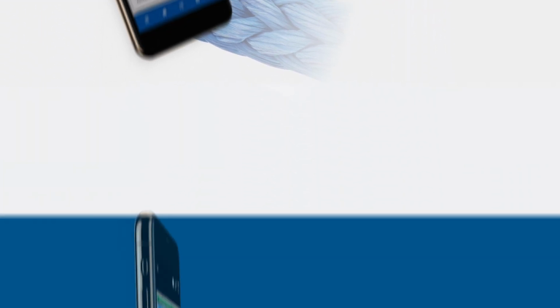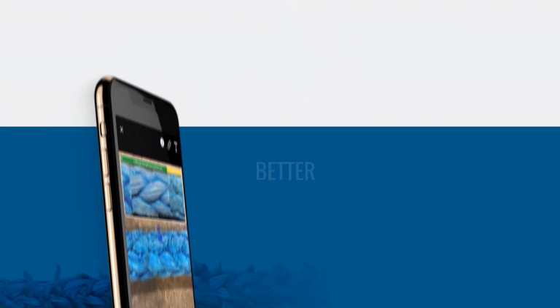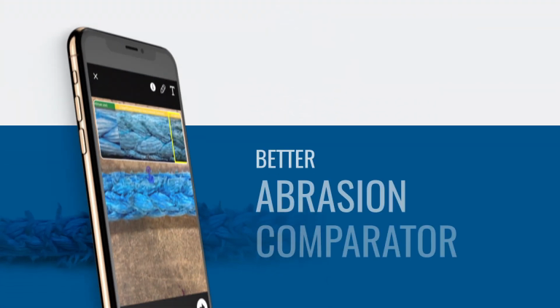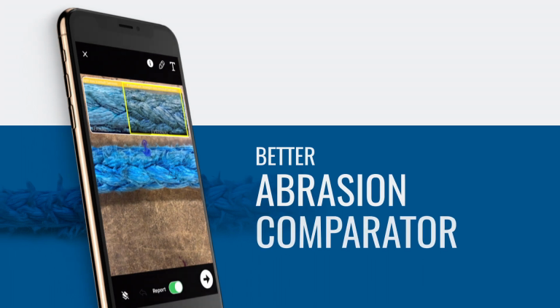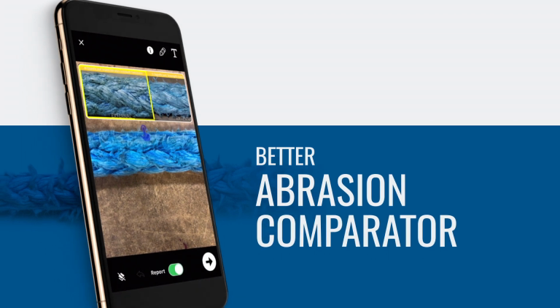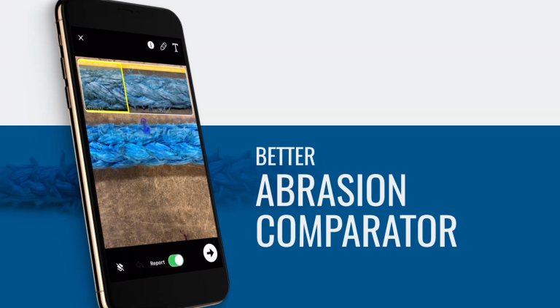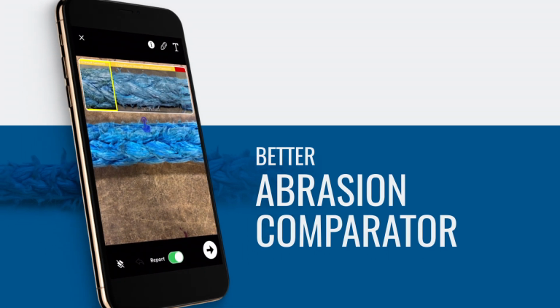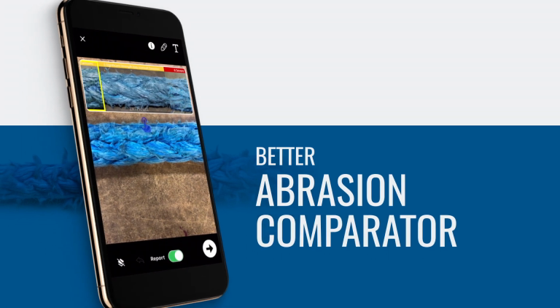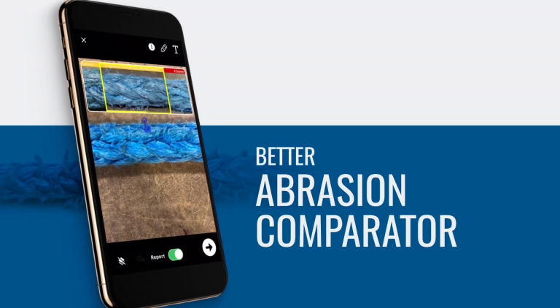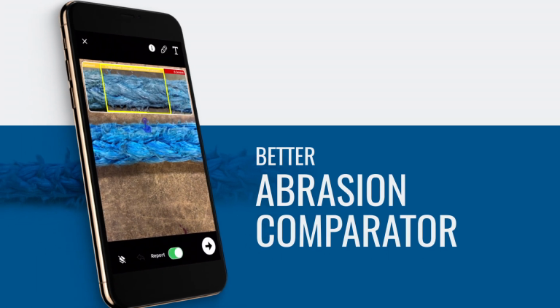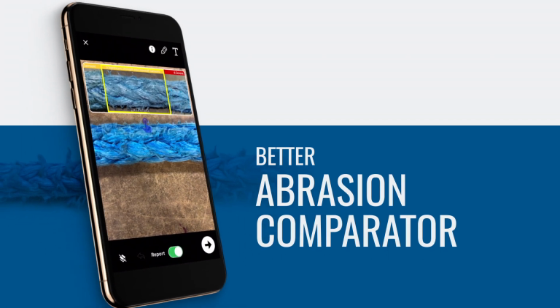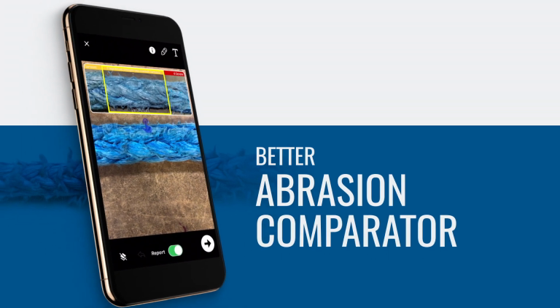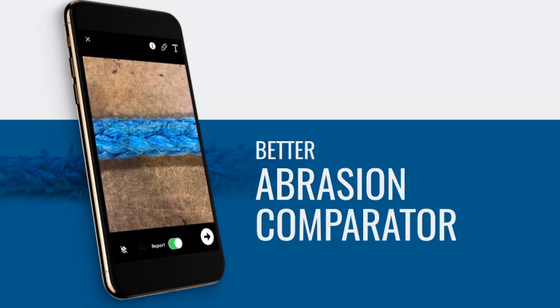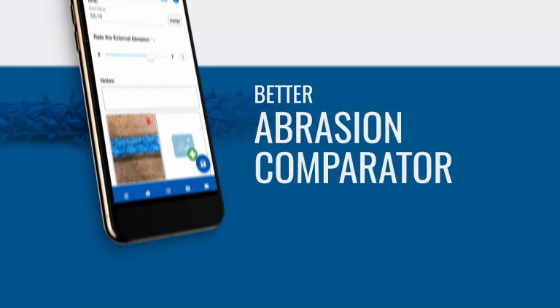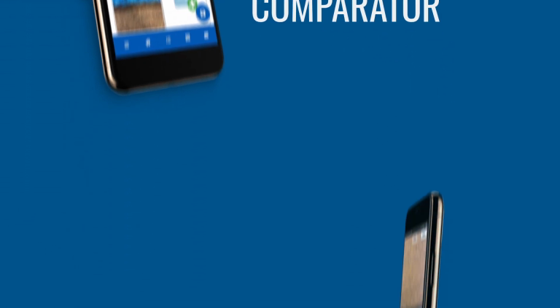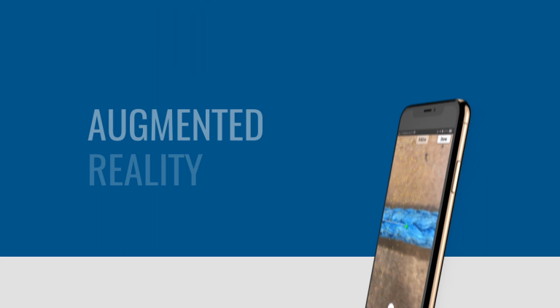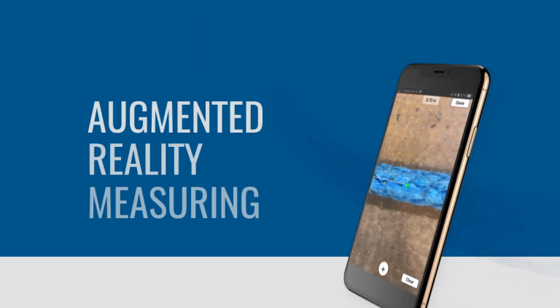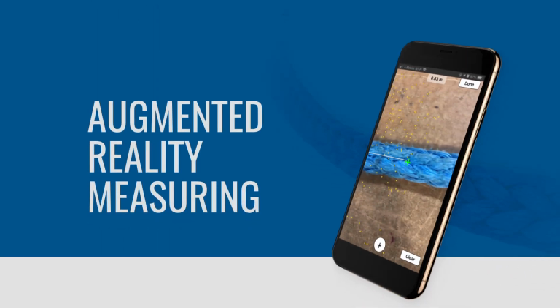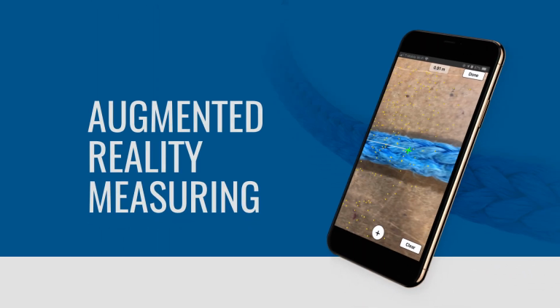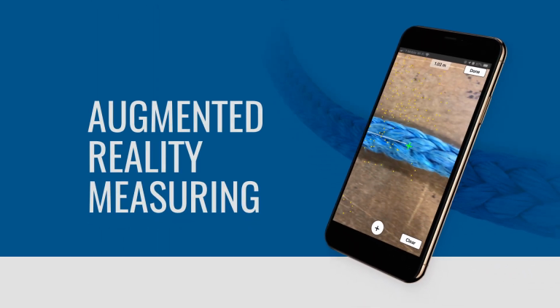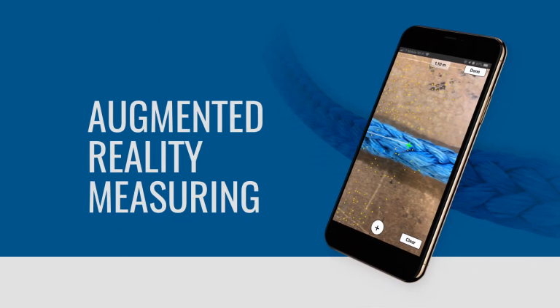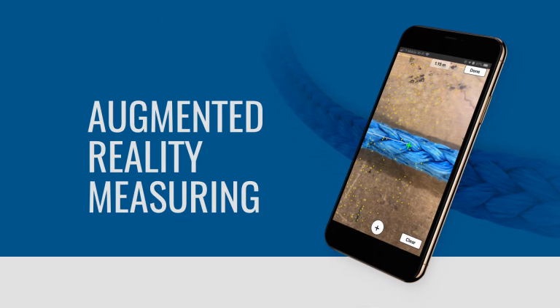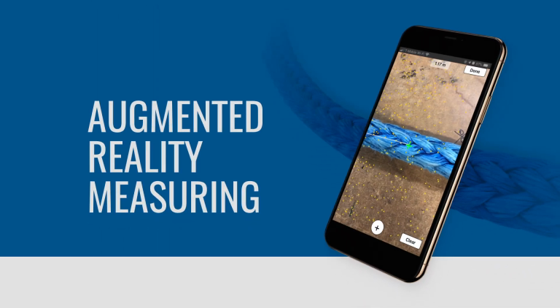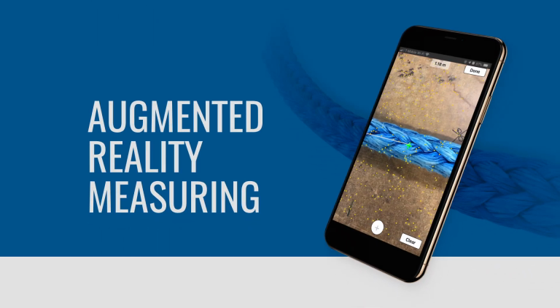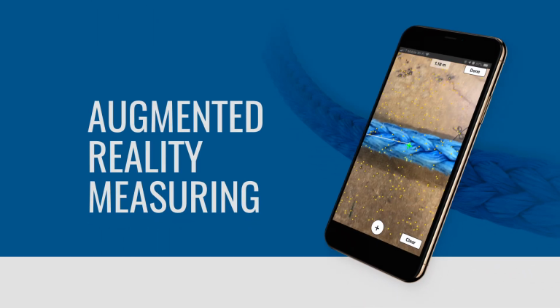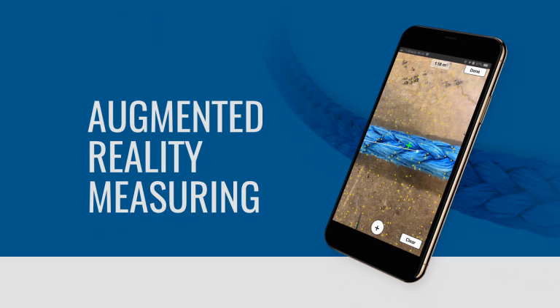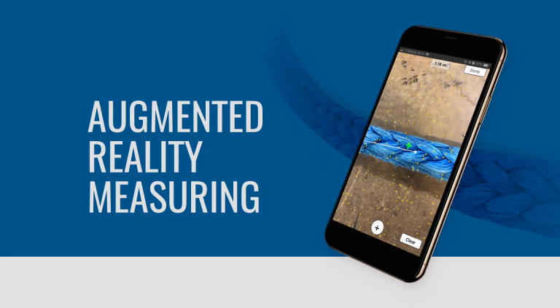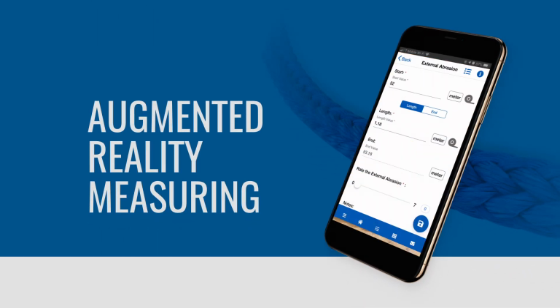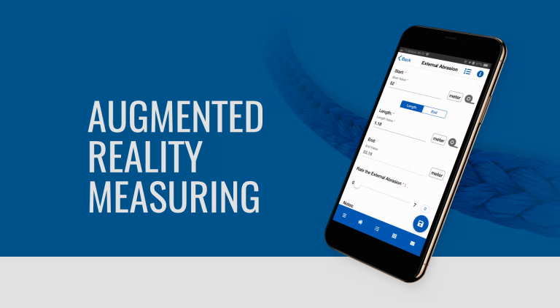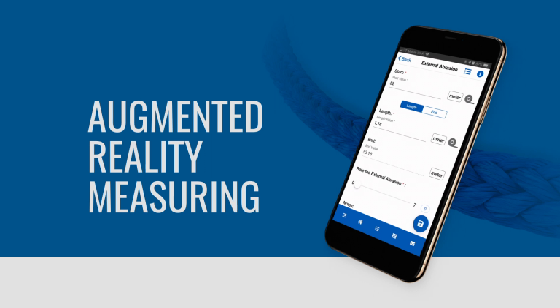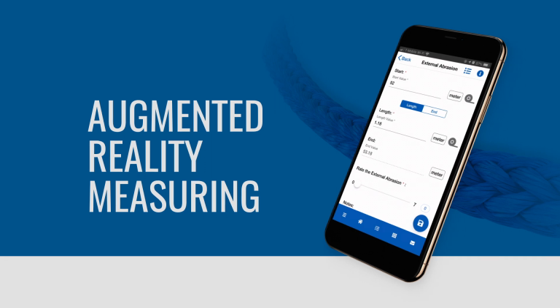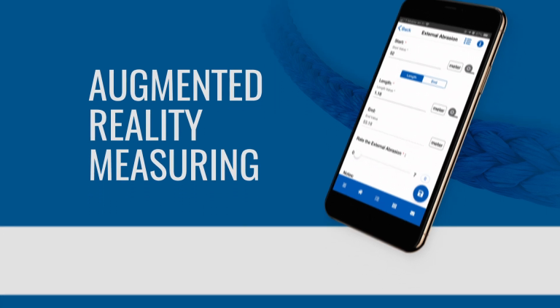Attach photos to your inspection and use Samson's data-supported abrasion guide for a side-by-side comparison. Use the integrated augmented reality measuring tool to quickly and easily measure these points of damage or other anomalies you find.